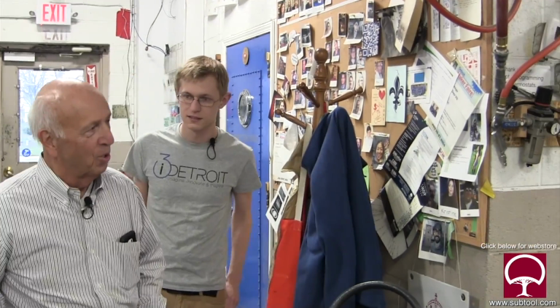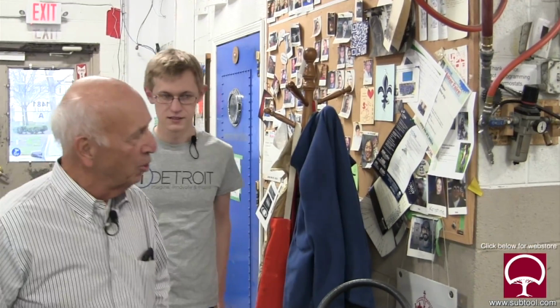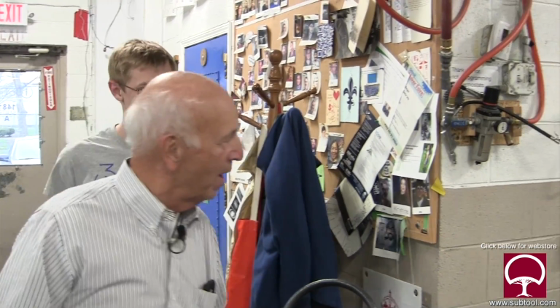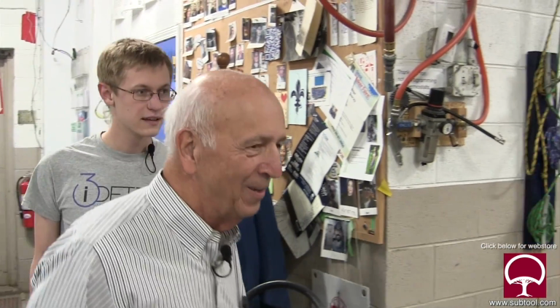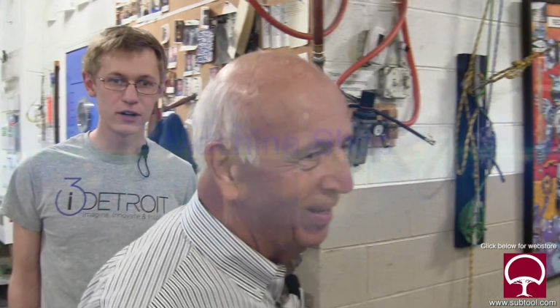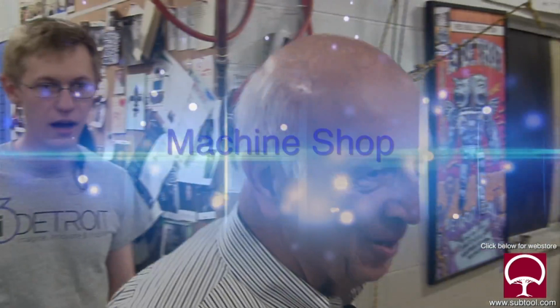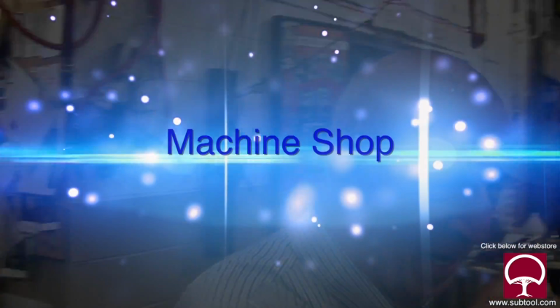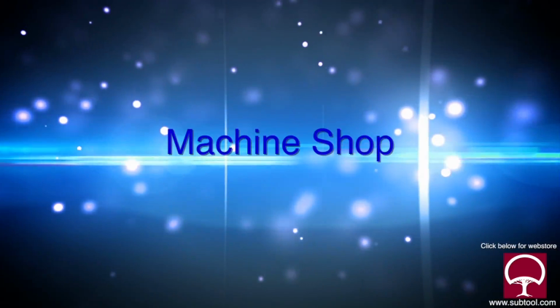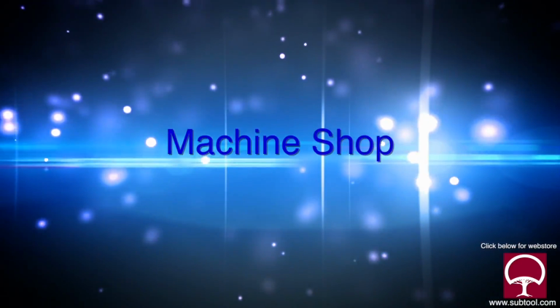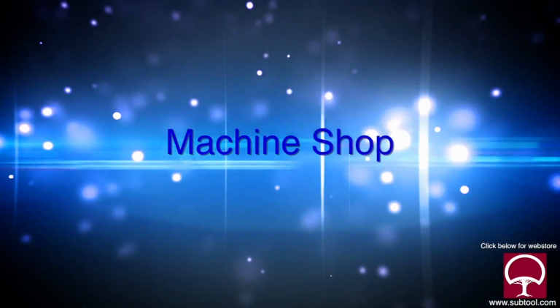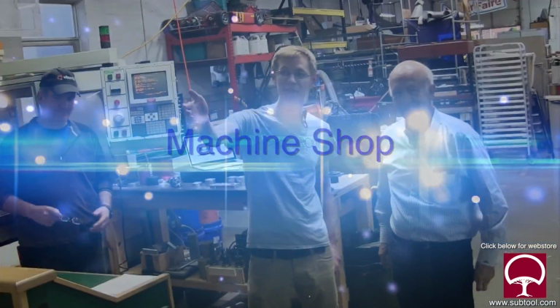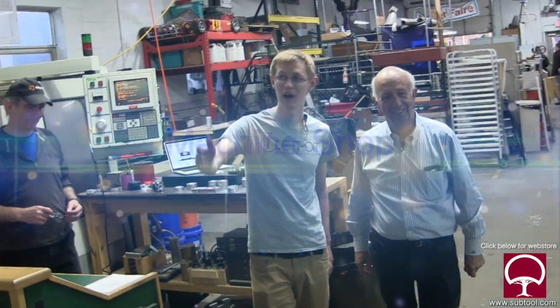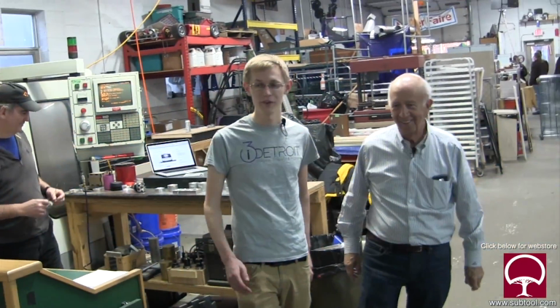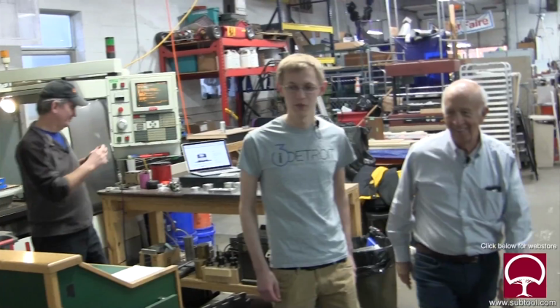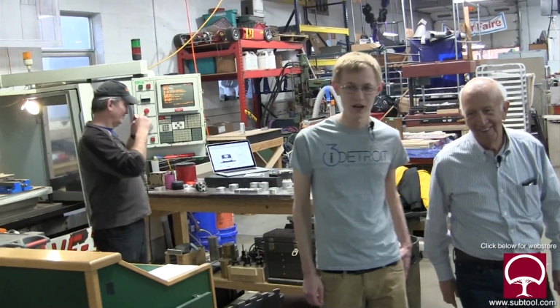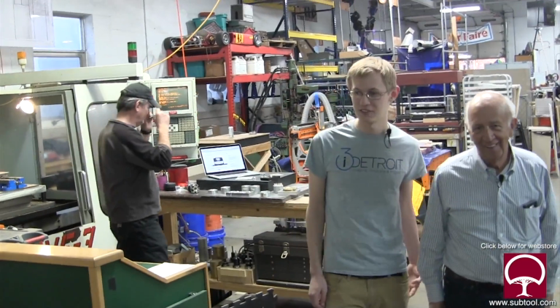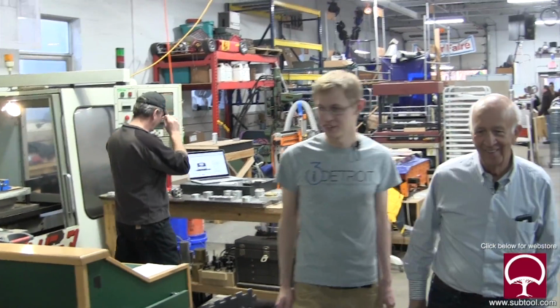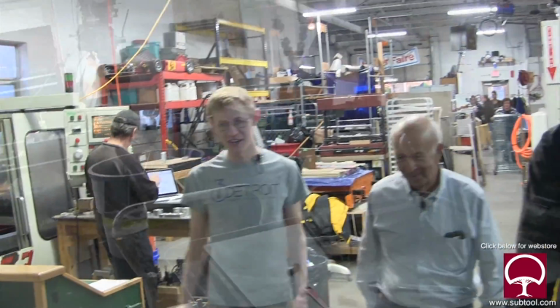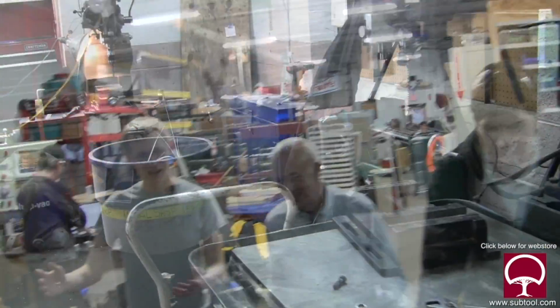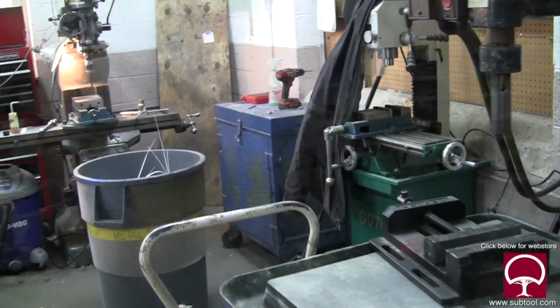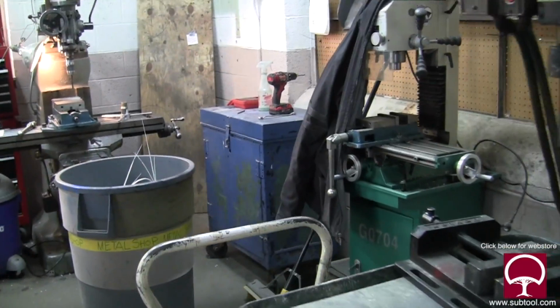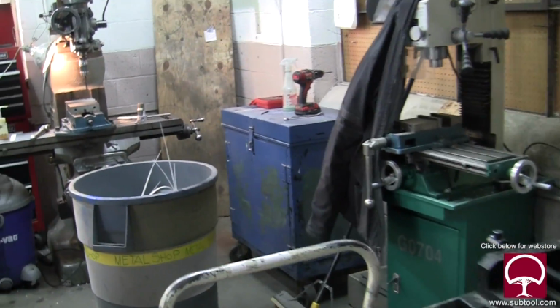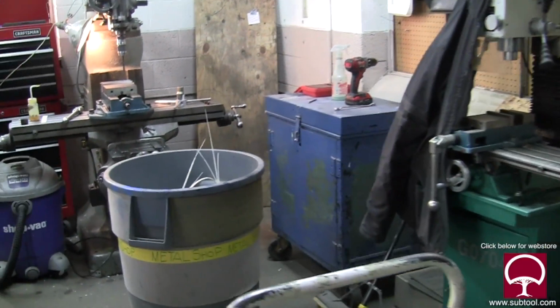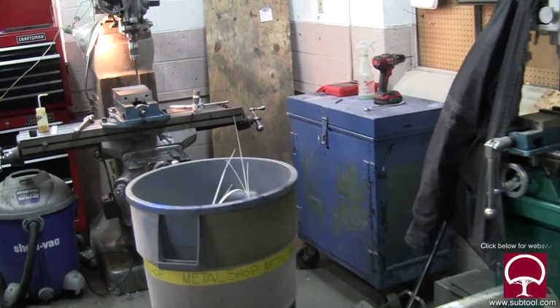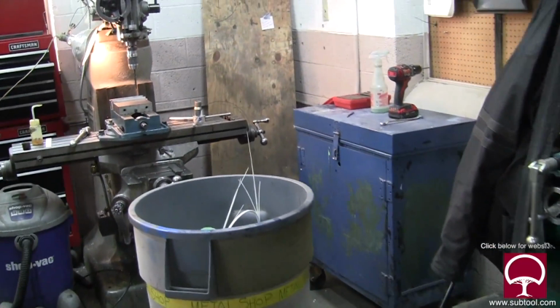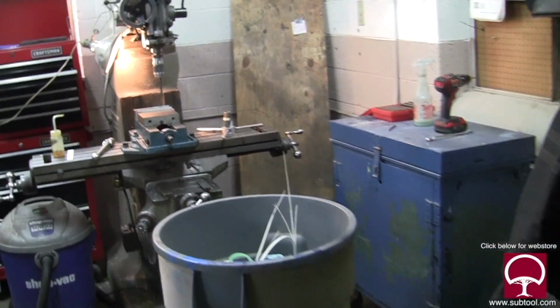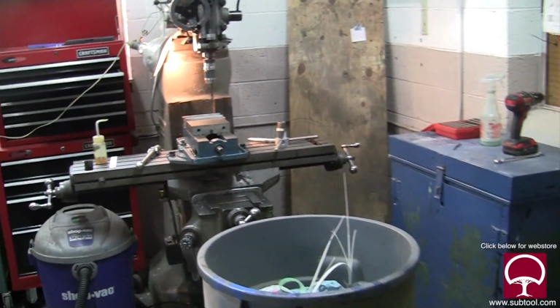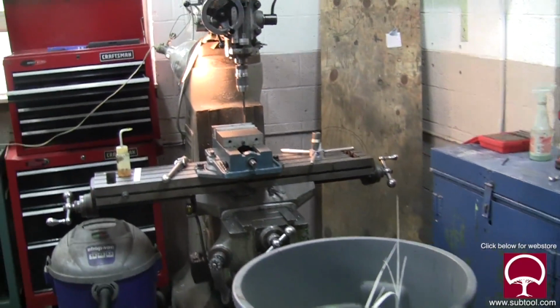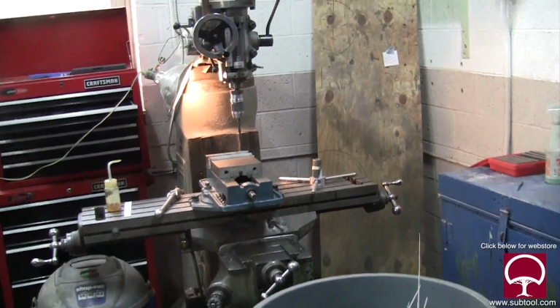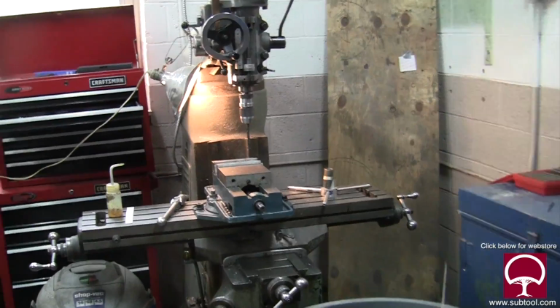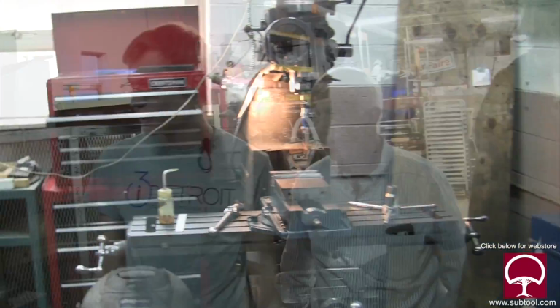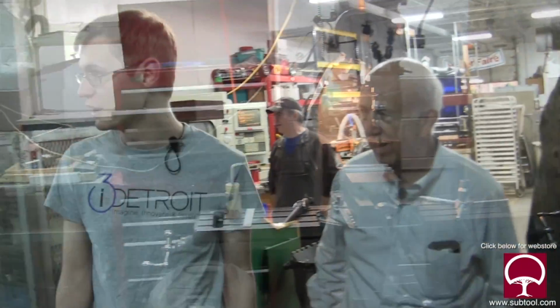So are you going to show us around? Yeah, I will. Where are we off to now, Charlie? We're off to the machine shop next. This is kind of your general purpose metalworking as opposed to the high production run.